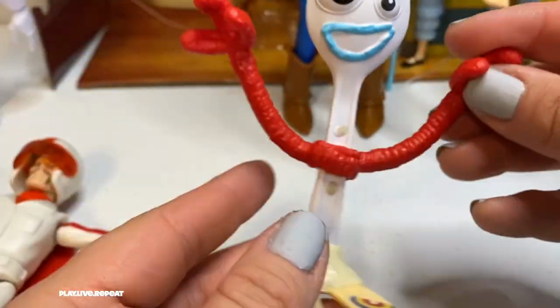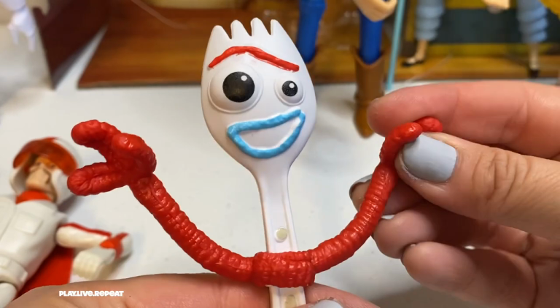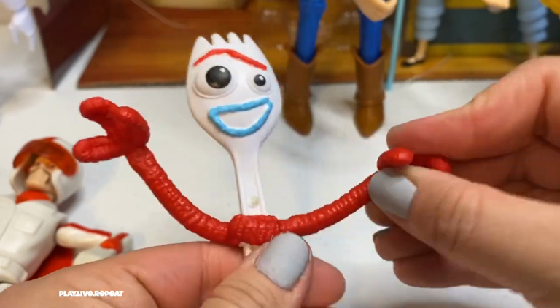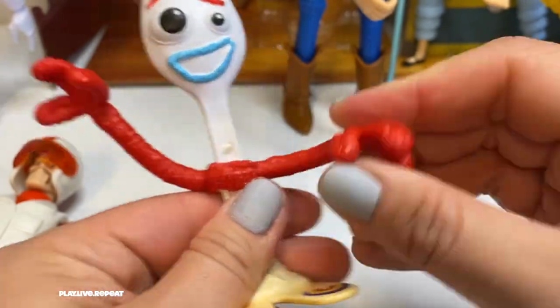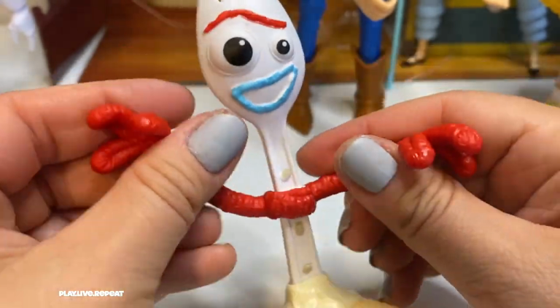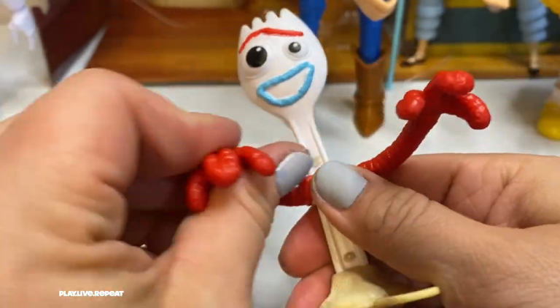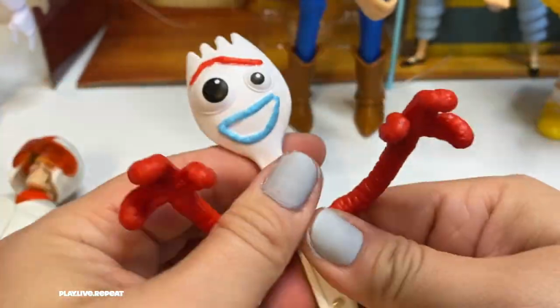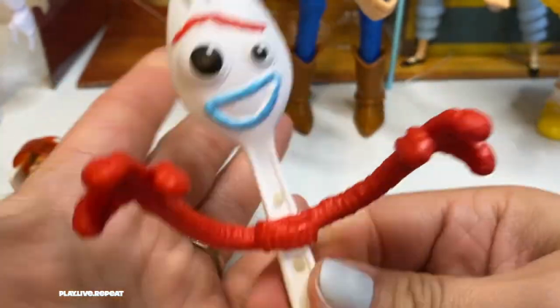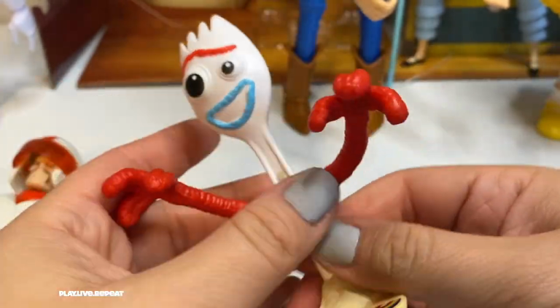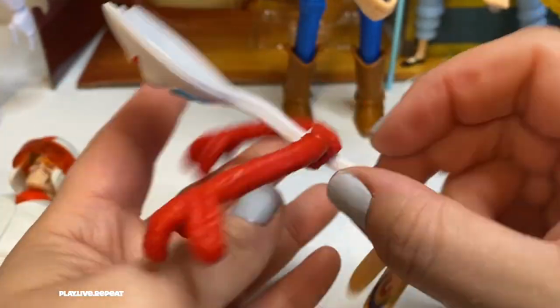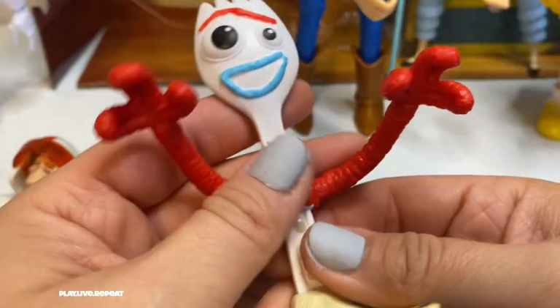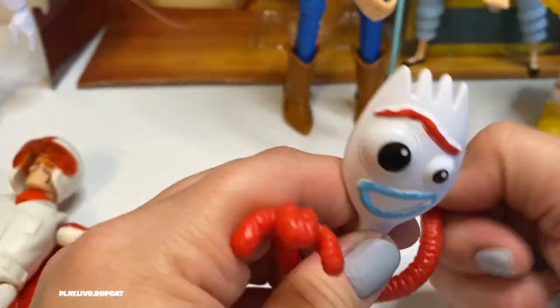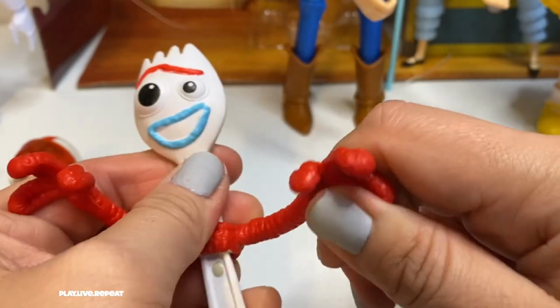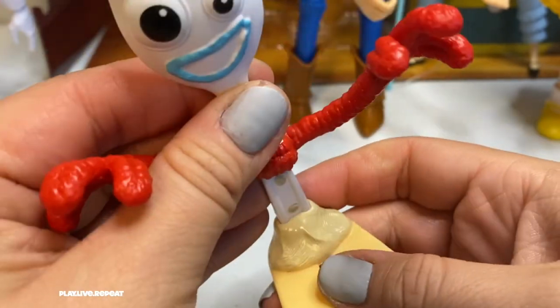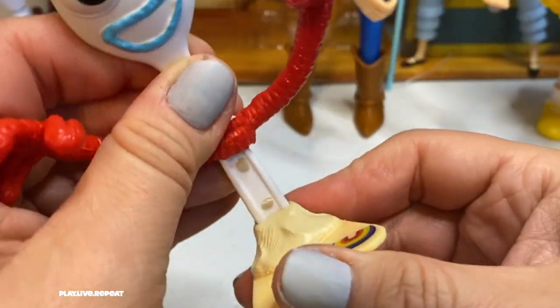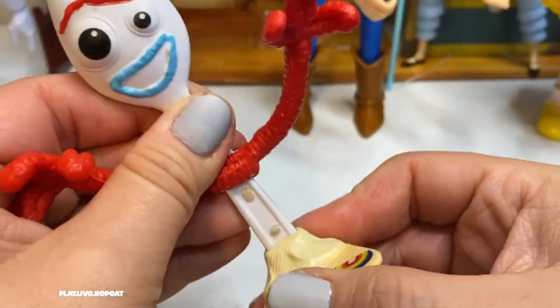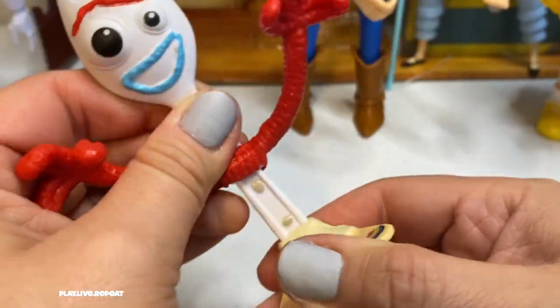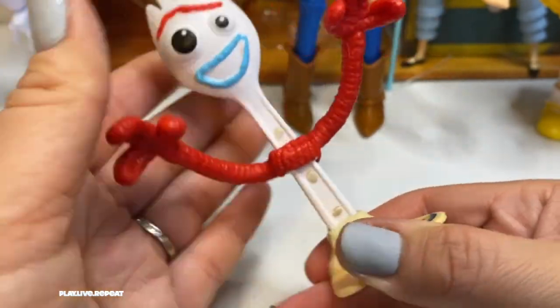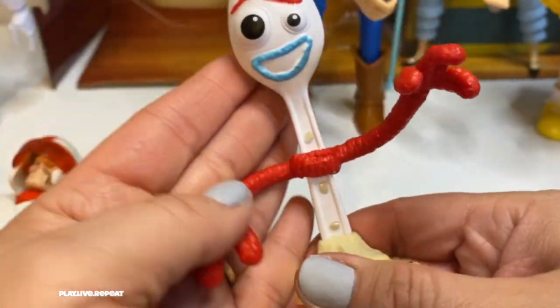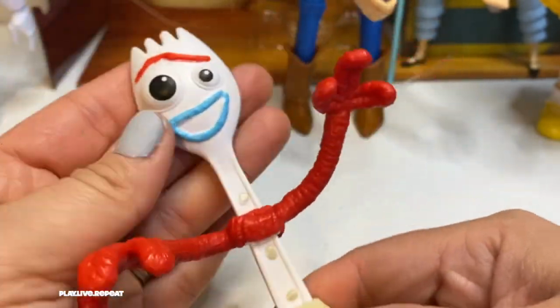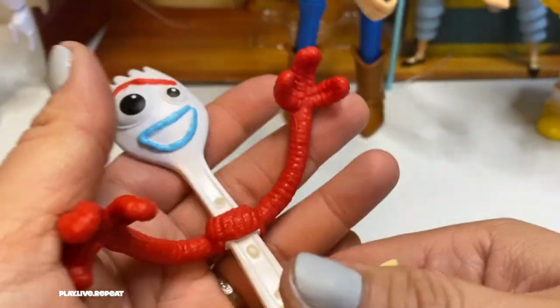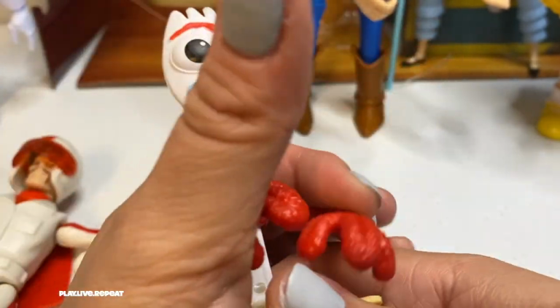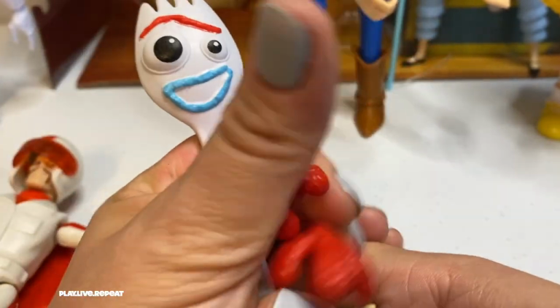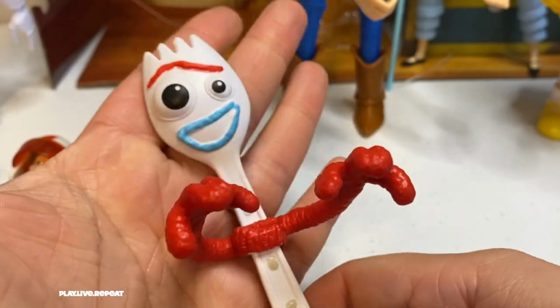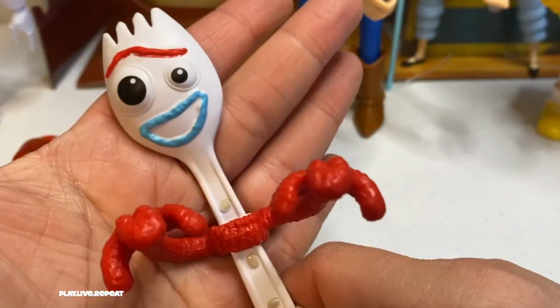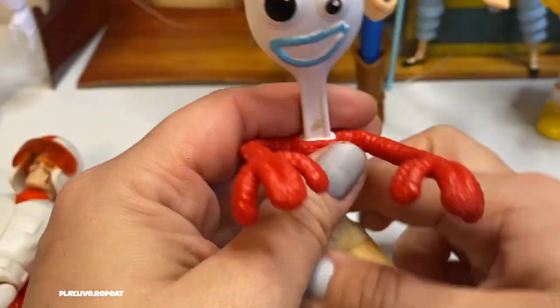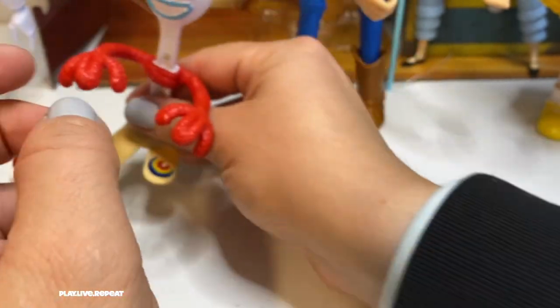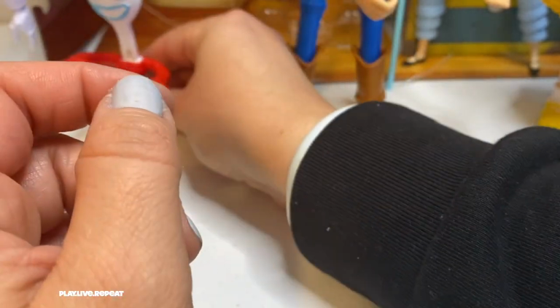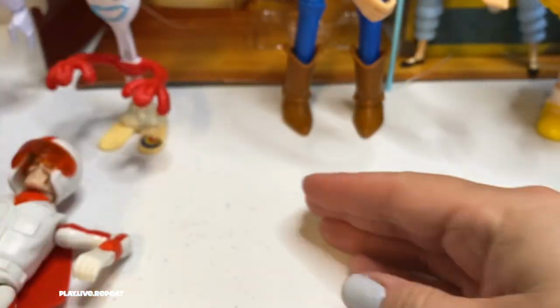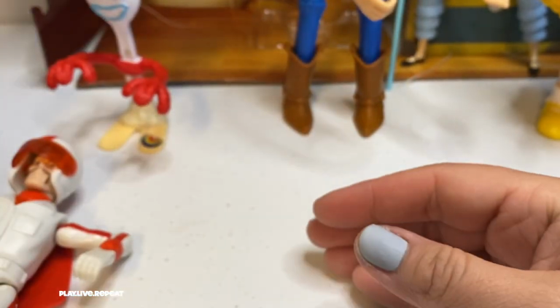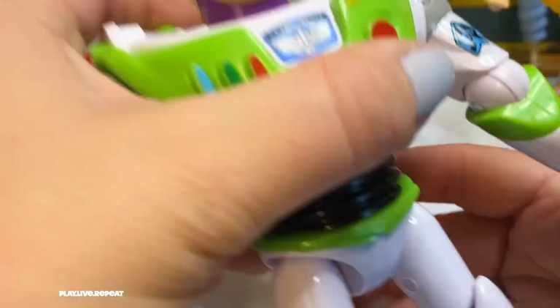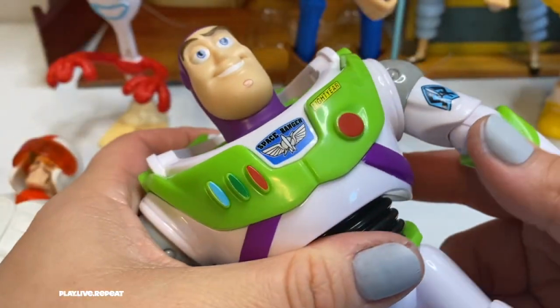Let's take a look at the Forky figure. This is just a regular Forky figure — nothing to him, just posable at the arms, and that's about it. You can check out my other Forky and Karen Beverly unboxing video — I'll put that in the link at the top of the screen.